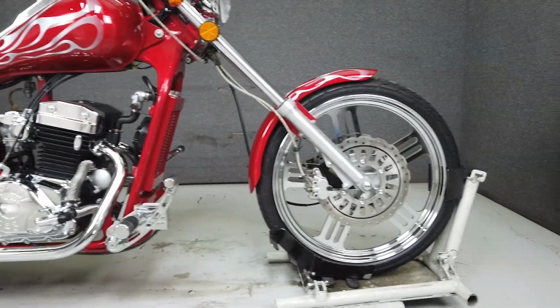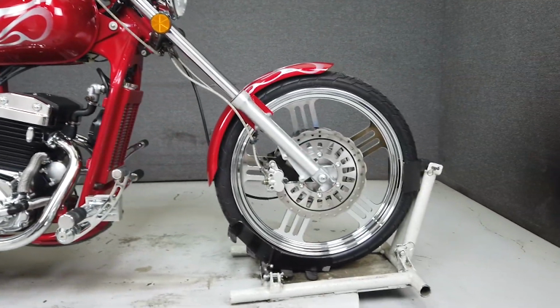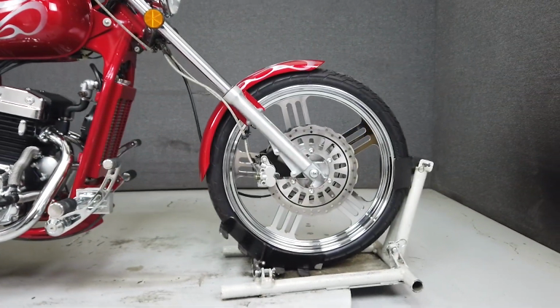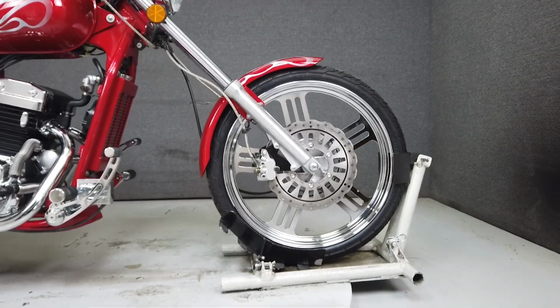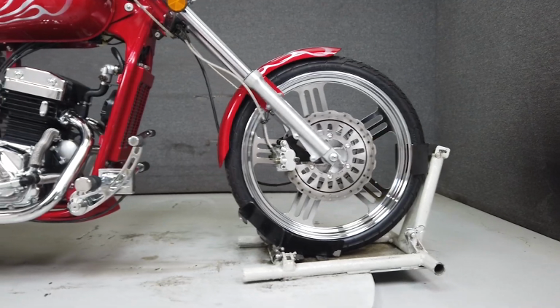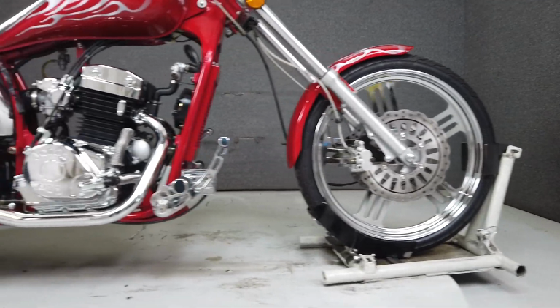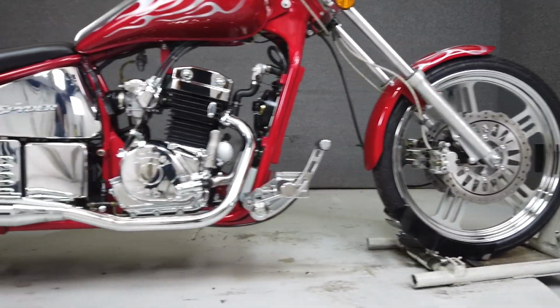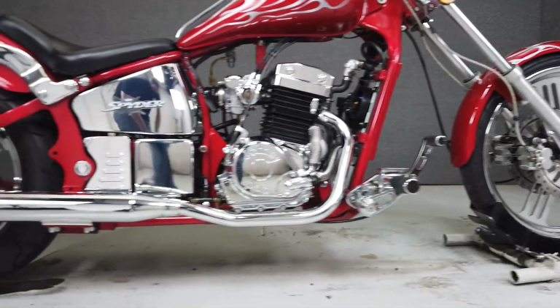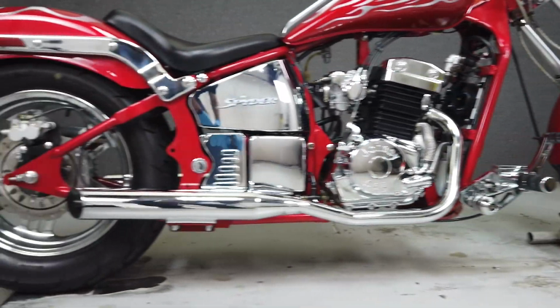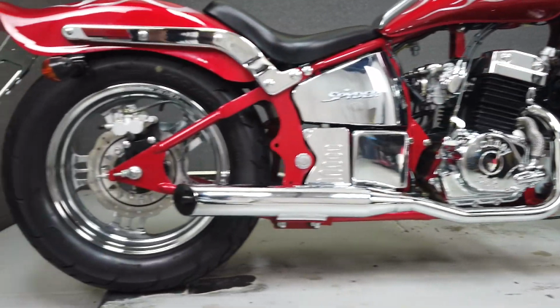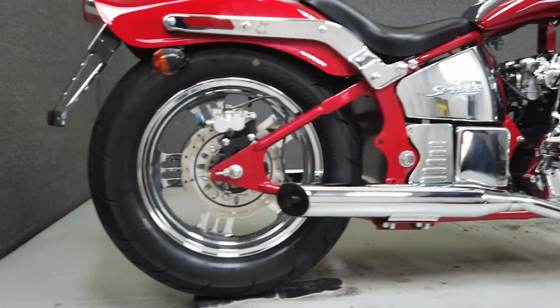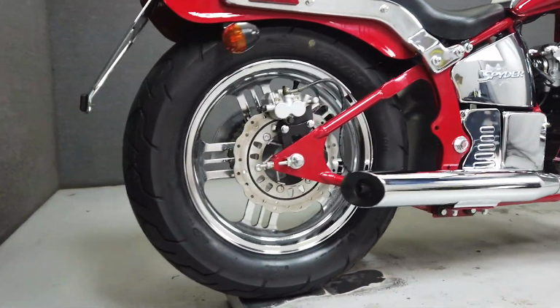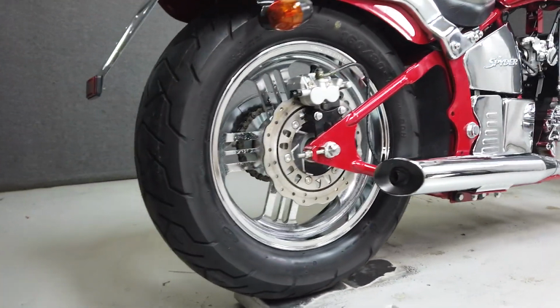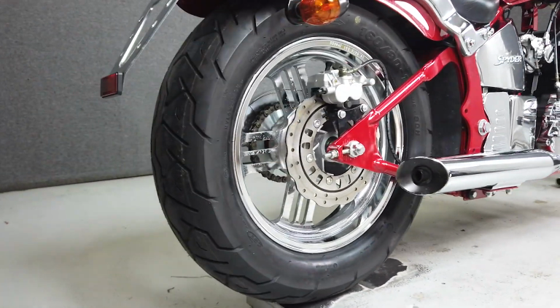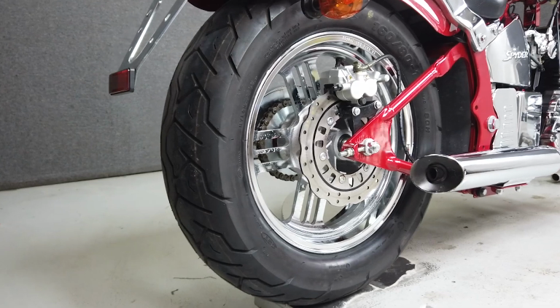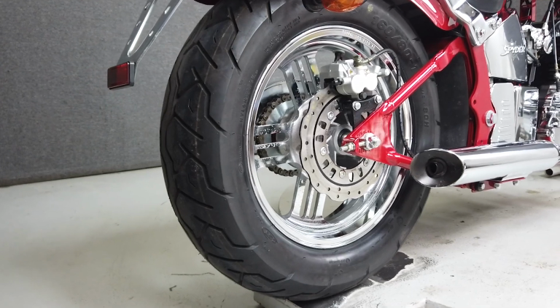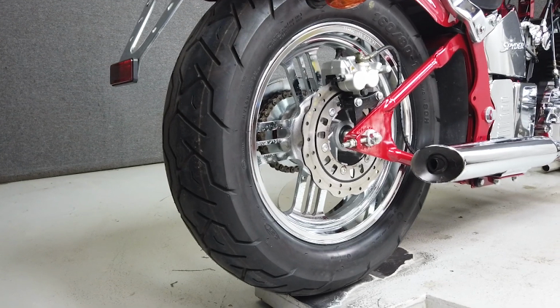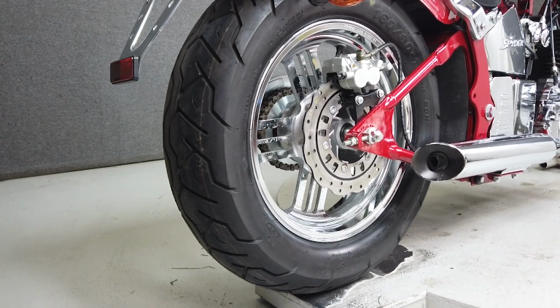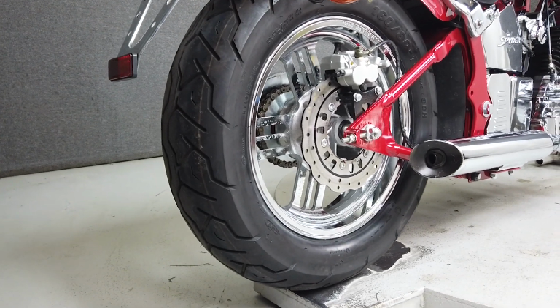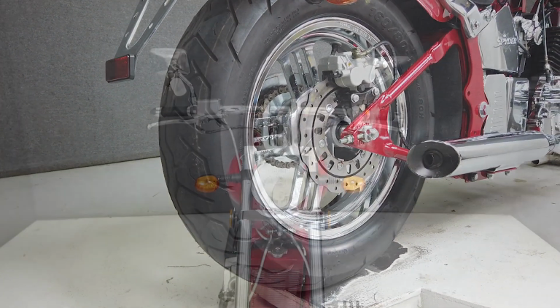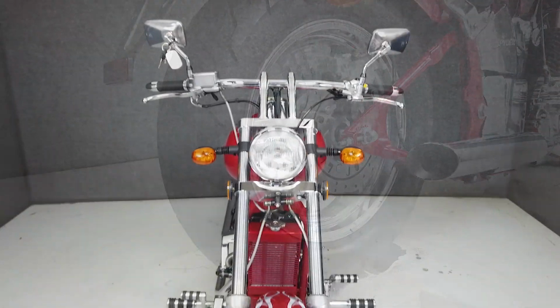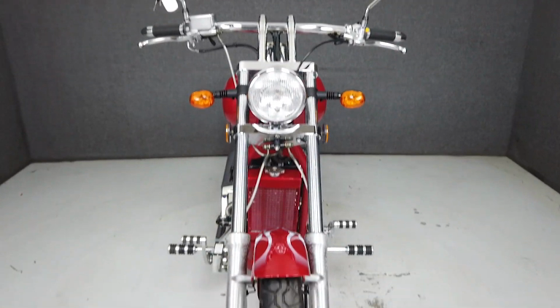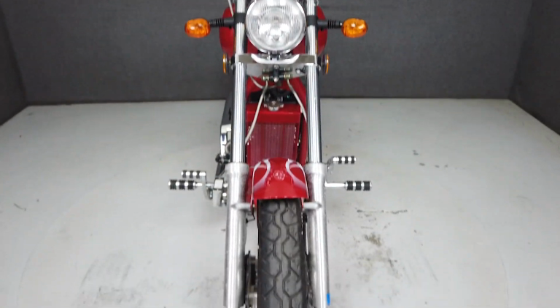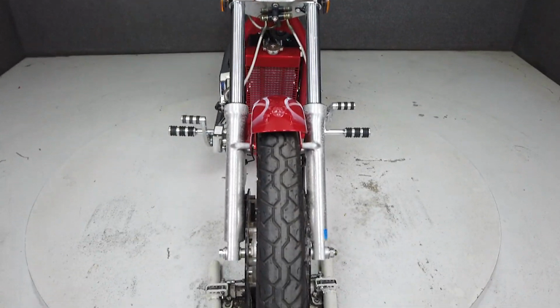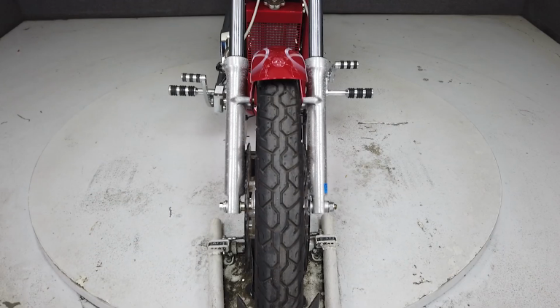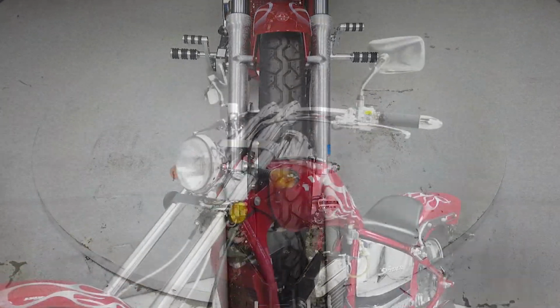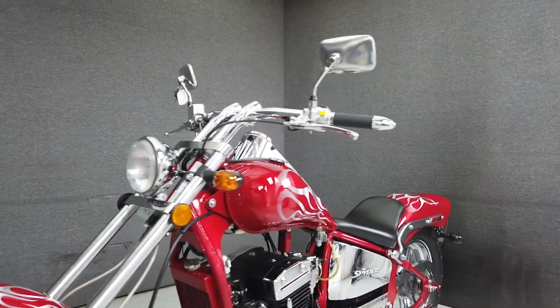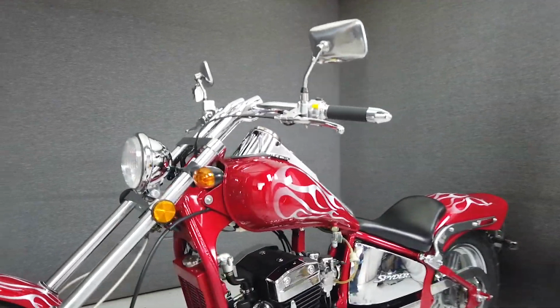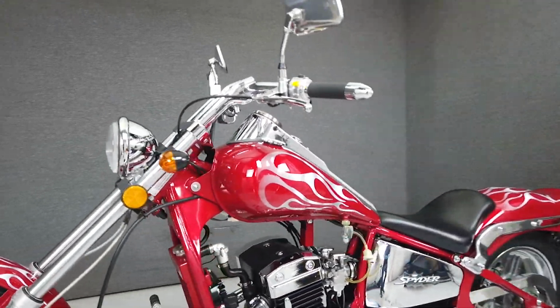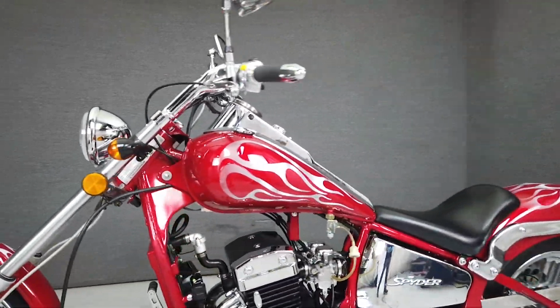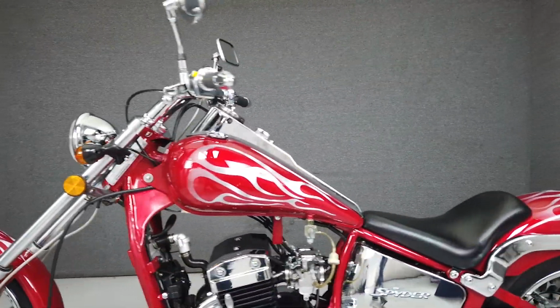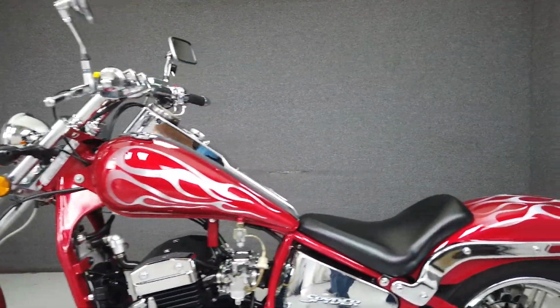It runs and rides well and passes New Hampshire State inspection. Powered by a 300cc parallel twin engine with a five-speed transmission, the Spyder puts out 23 horsepower and 13 foot-pounds of torque. It has a super low seat height of only 20 inches and a dry weight of only 360 pounds.